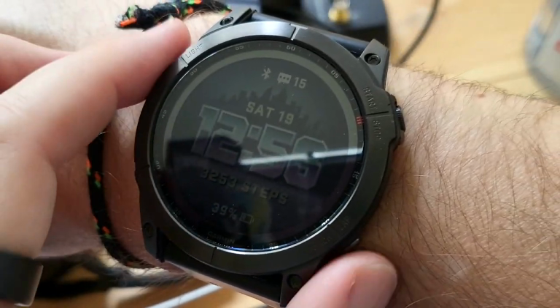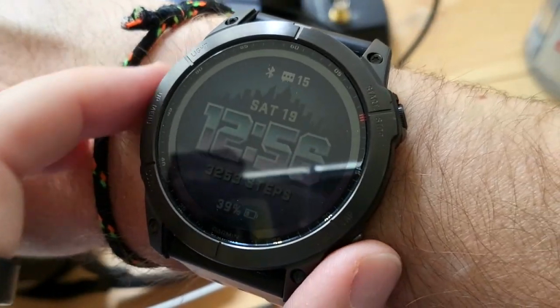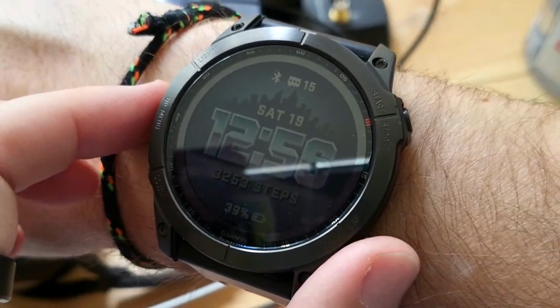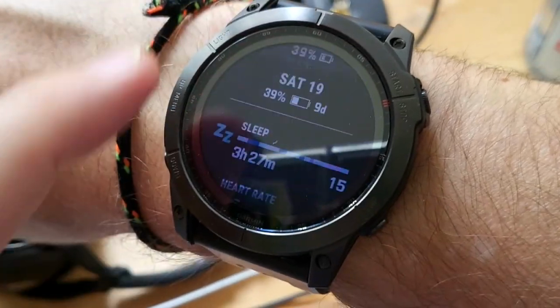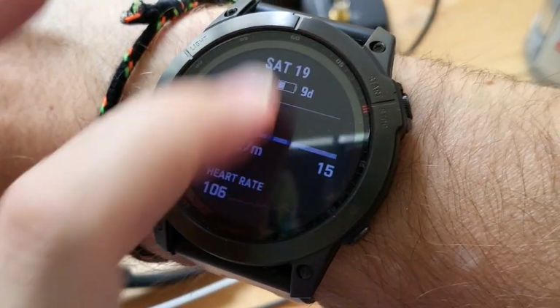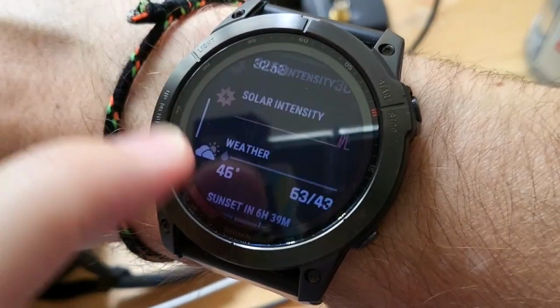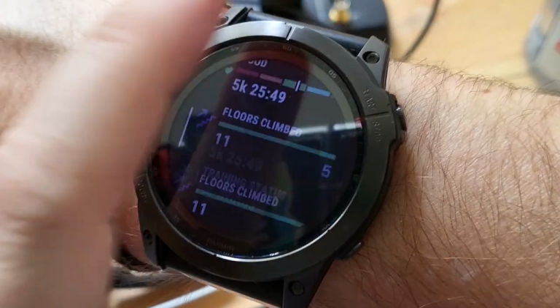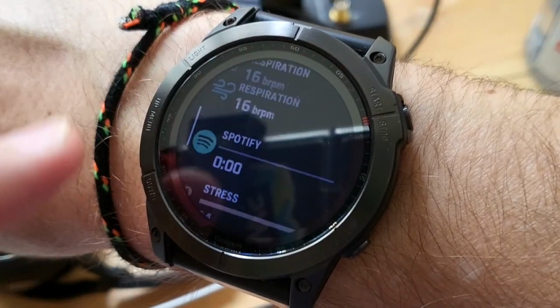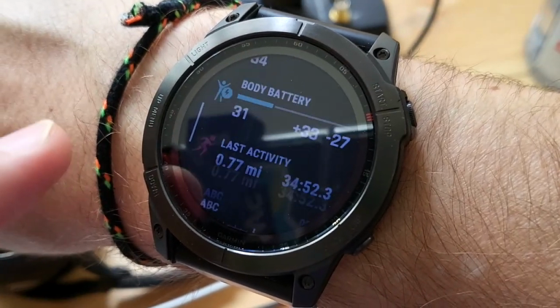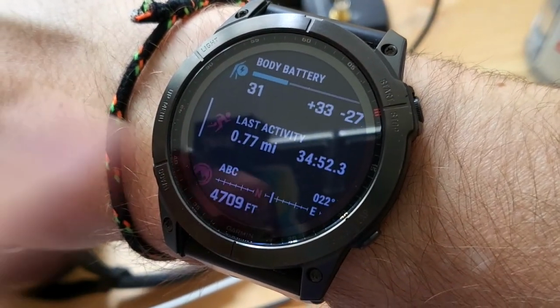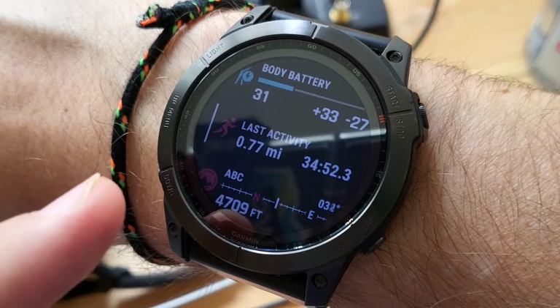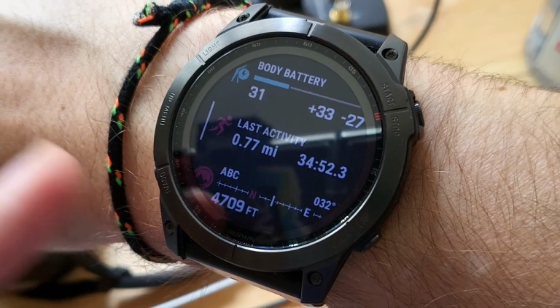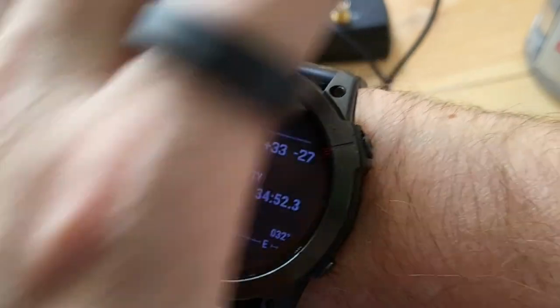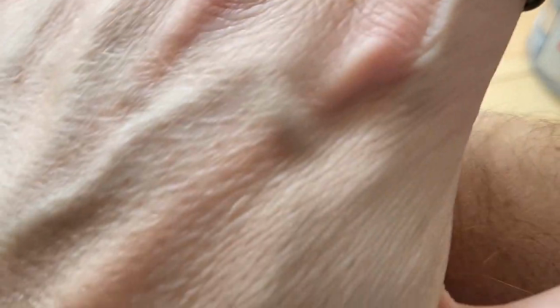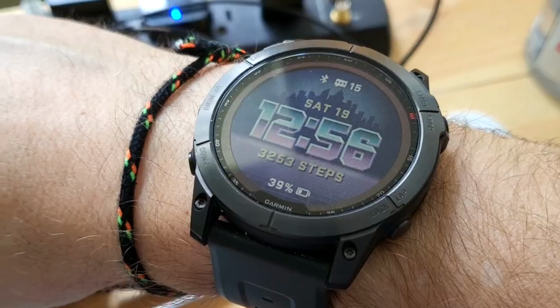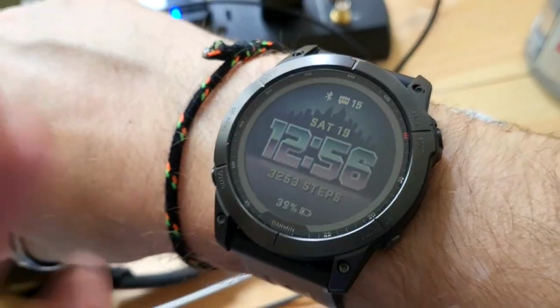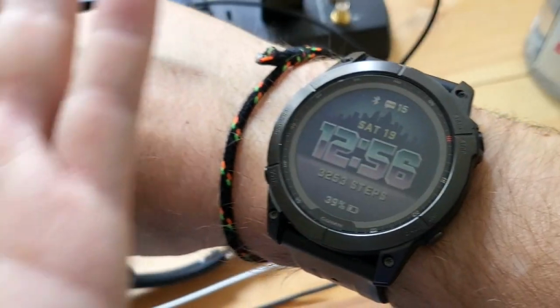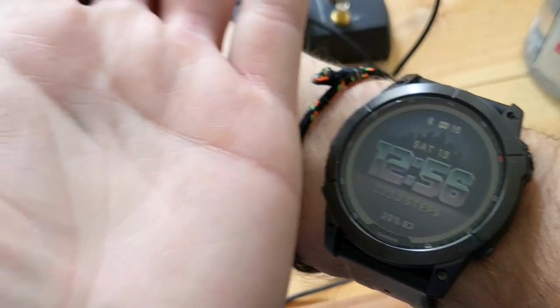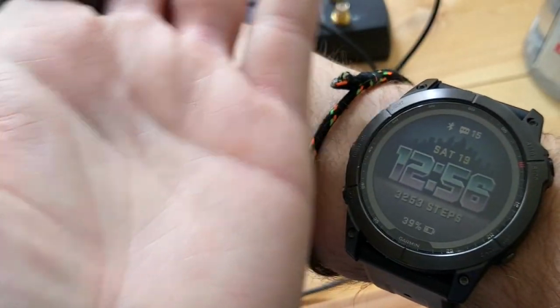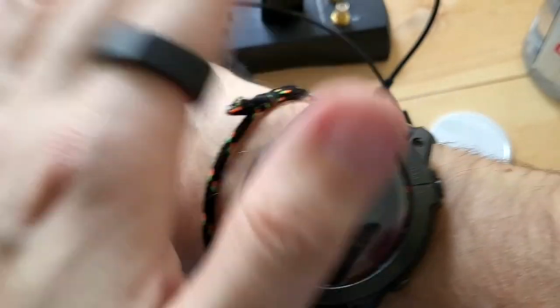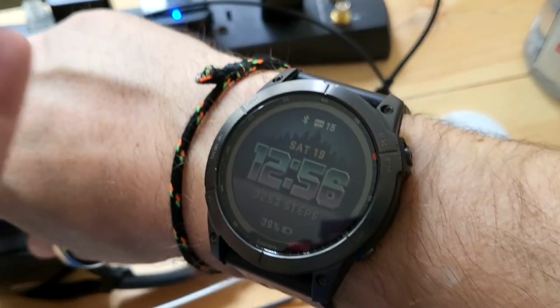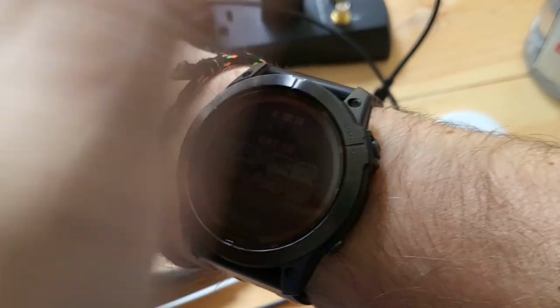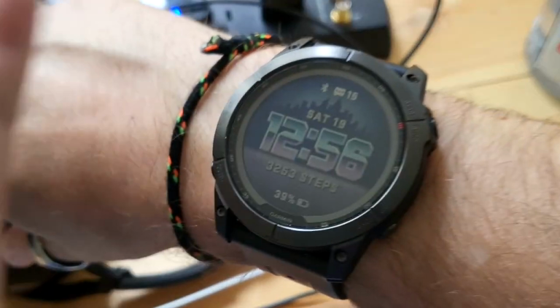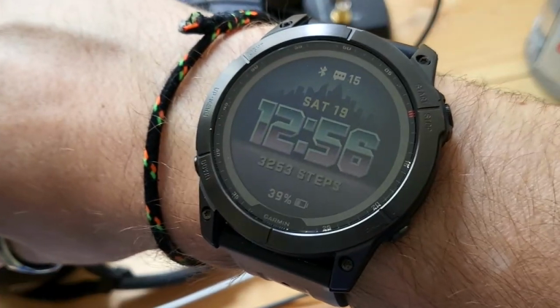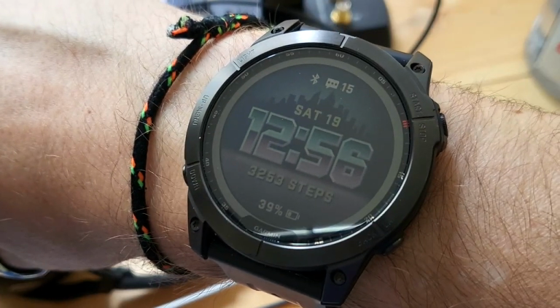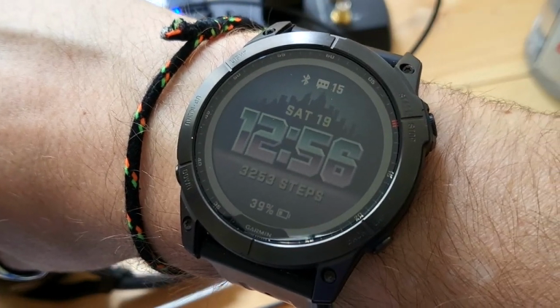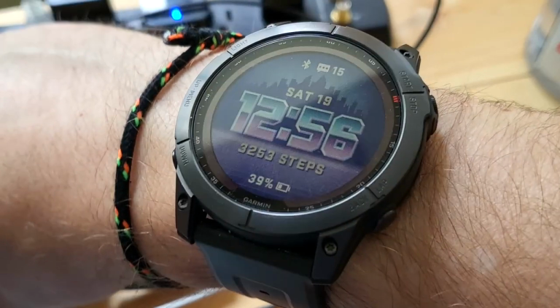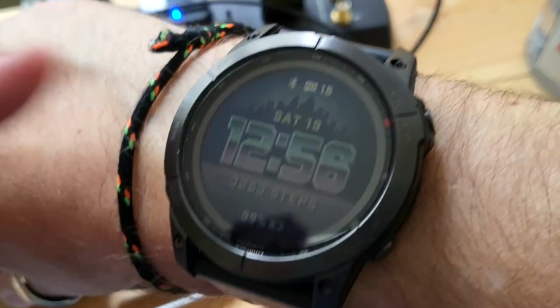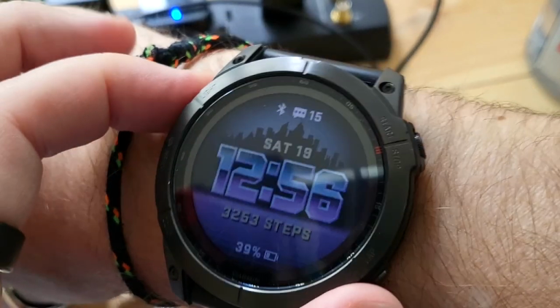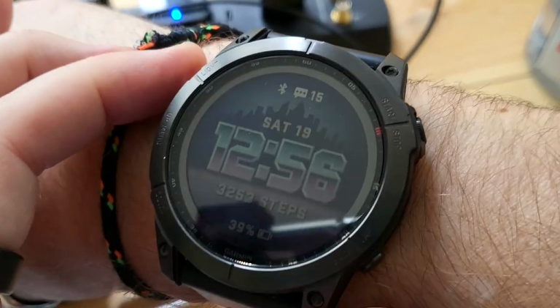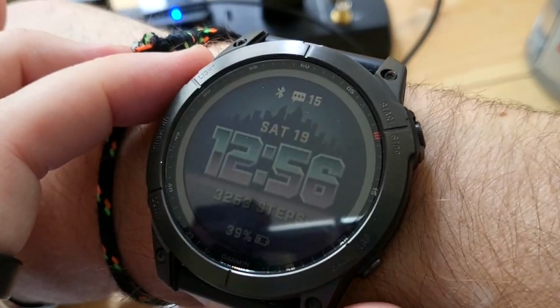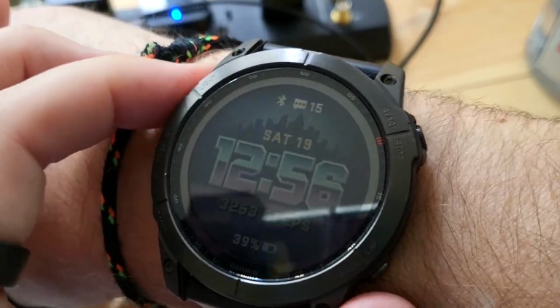Let me show you that again. So you're looking at glances and you just wanna go back home — show your watch your palm. Awesome. Touchscreen rules again.